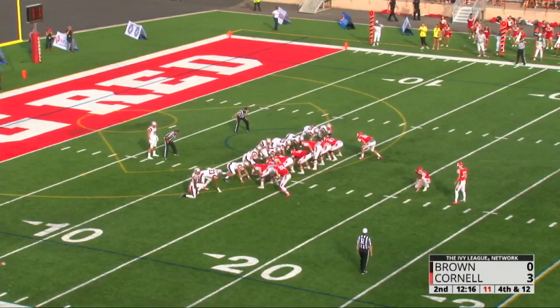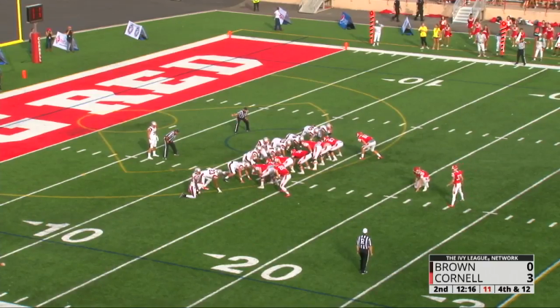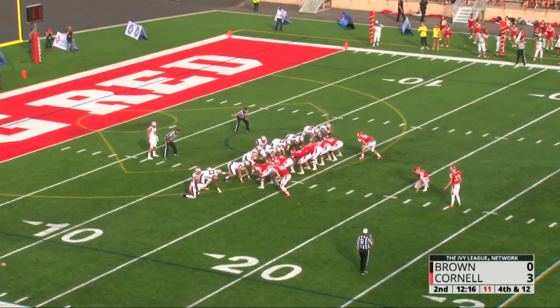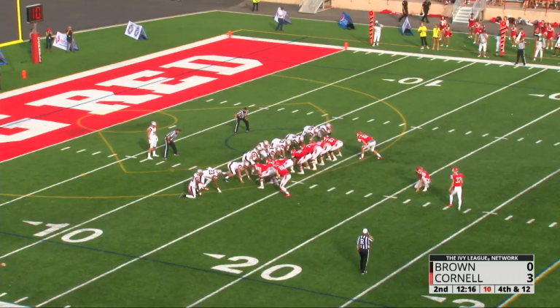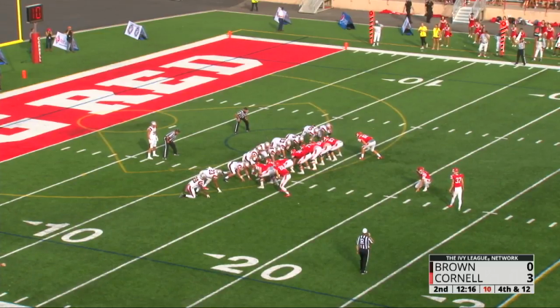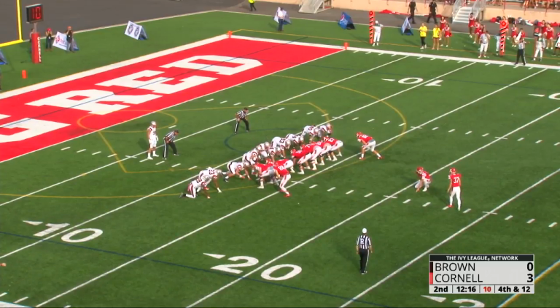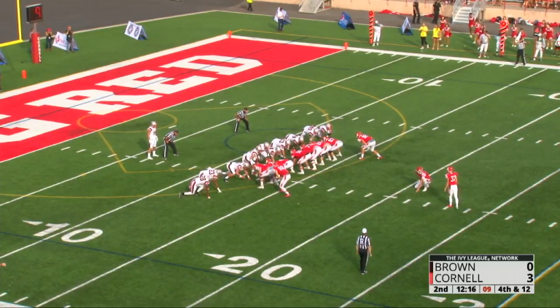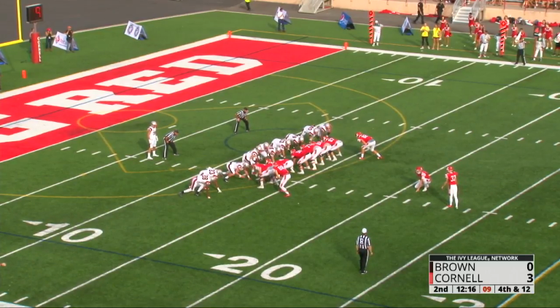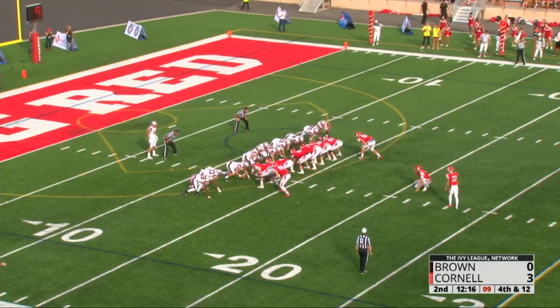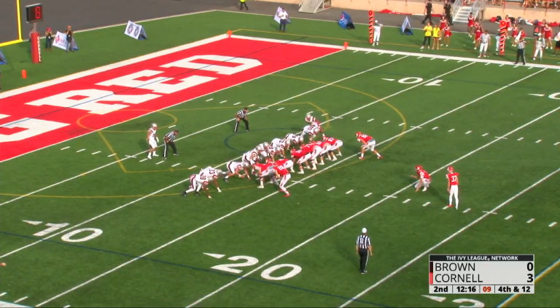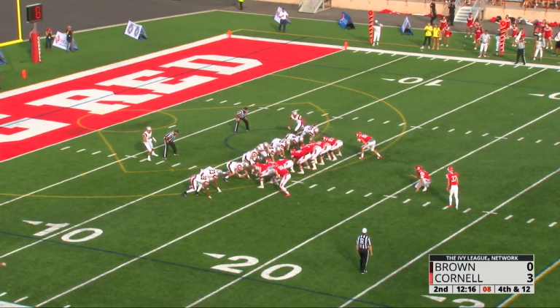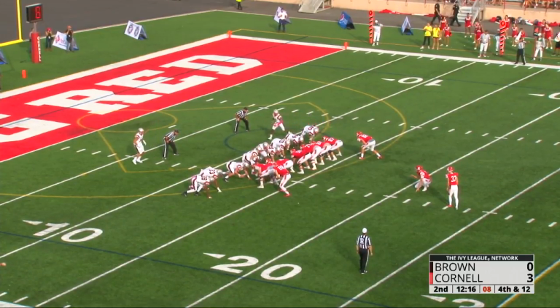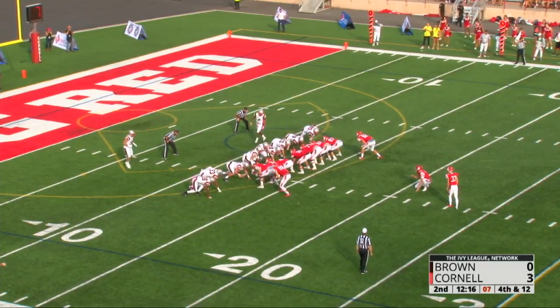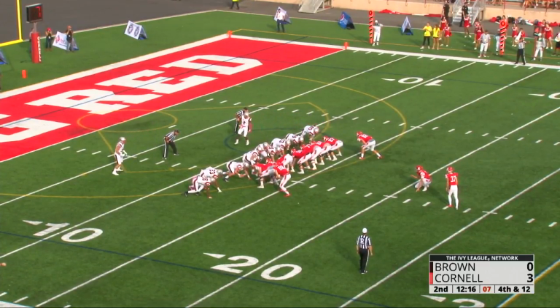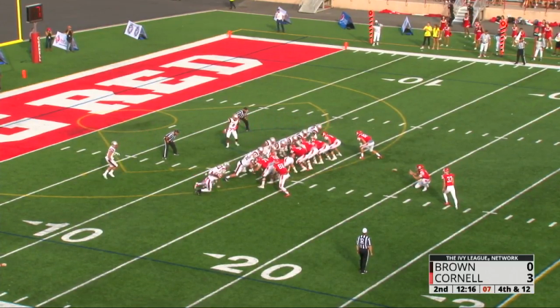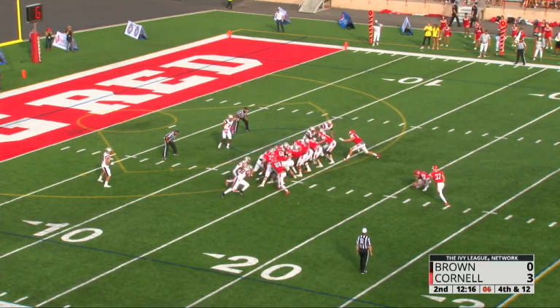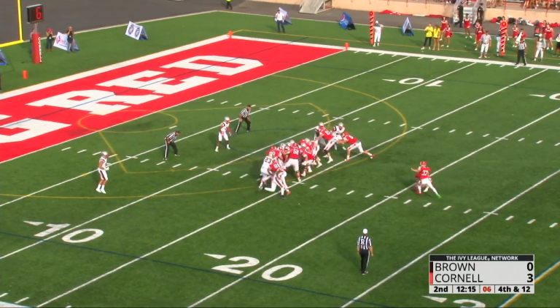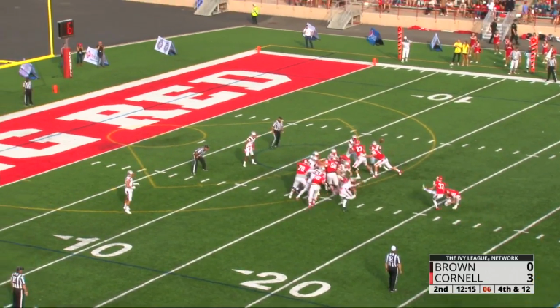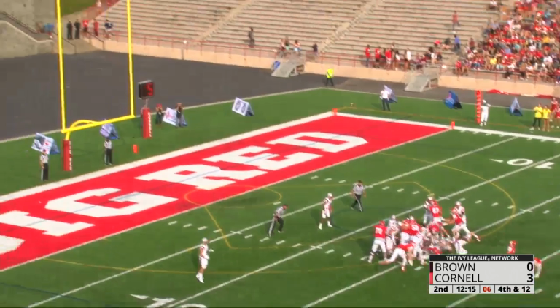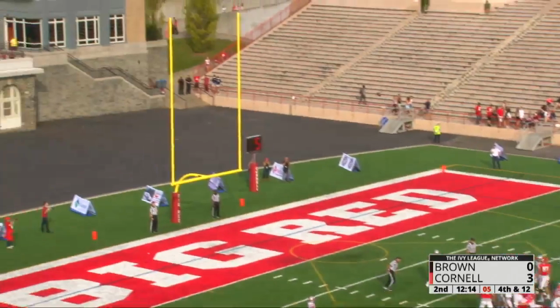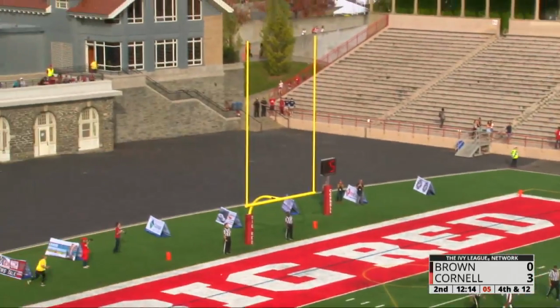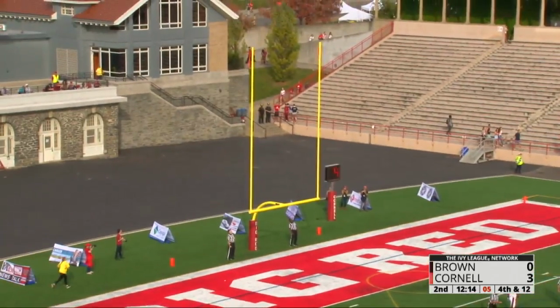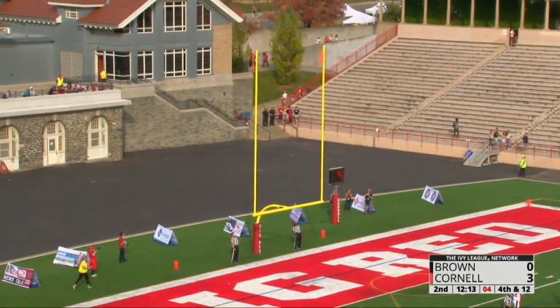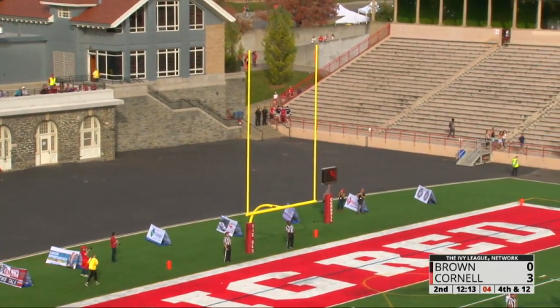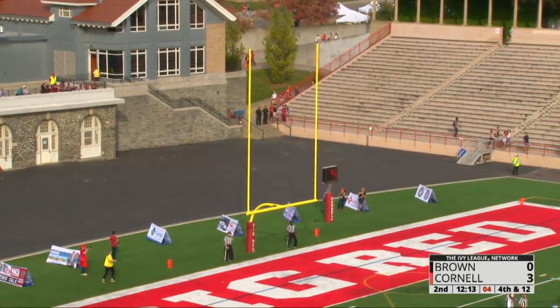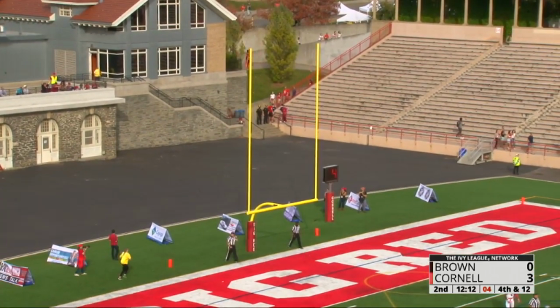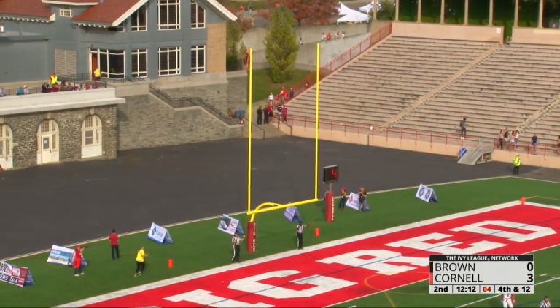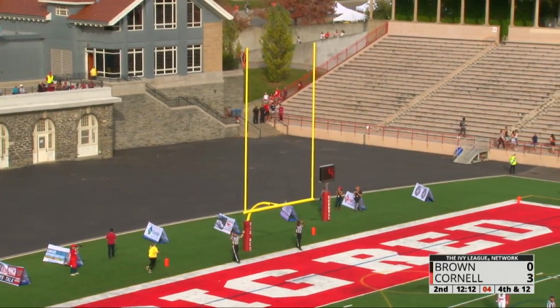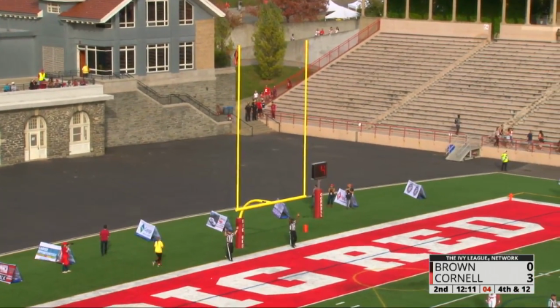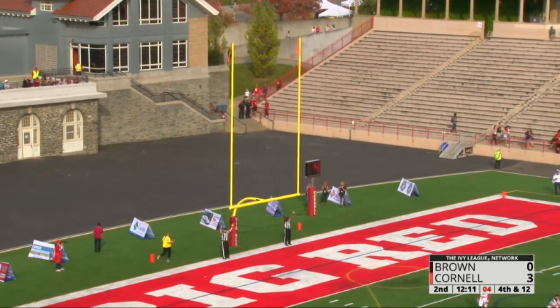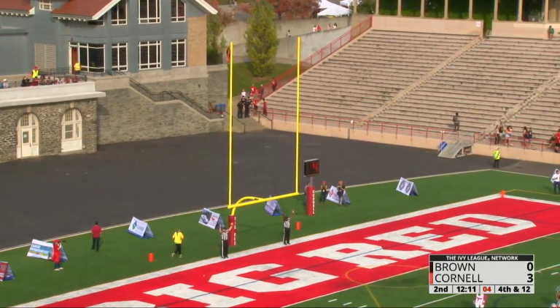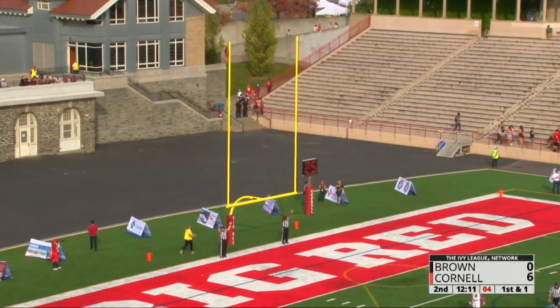A 30-yard attempt for Zach Mays, who already has one game-winning field goal to his credit this year. A clean snap, placement is down, plenty of distance — he'll knock it through.